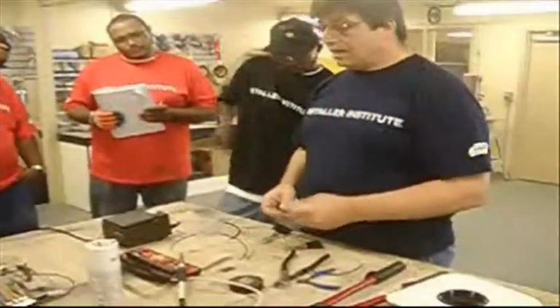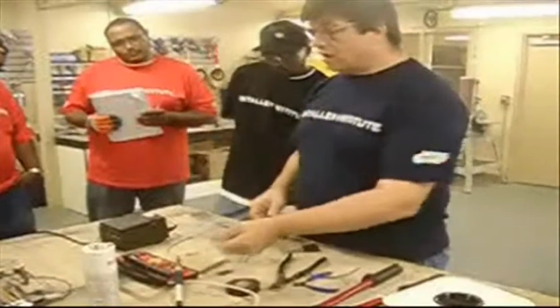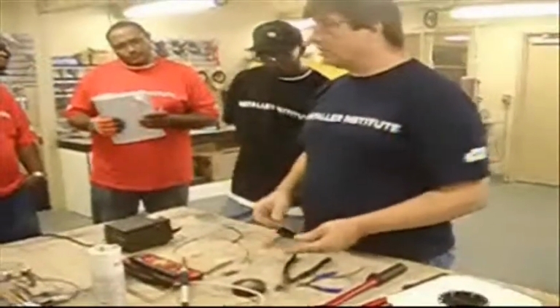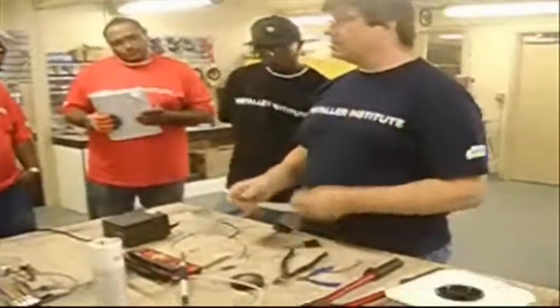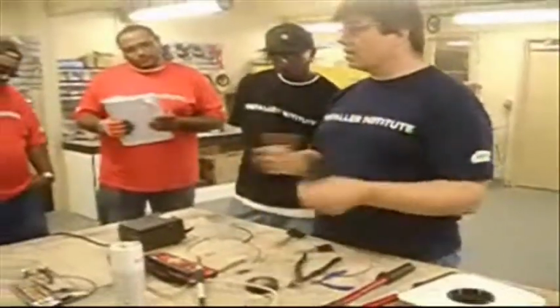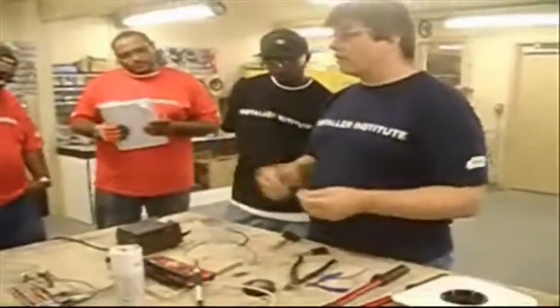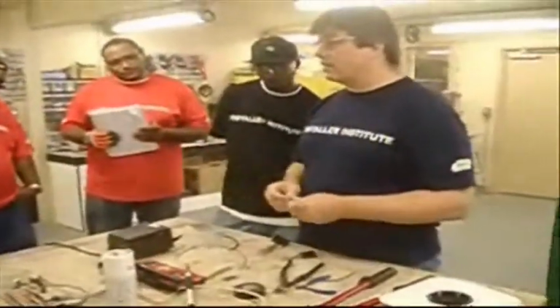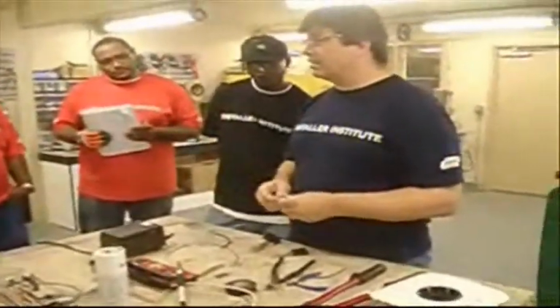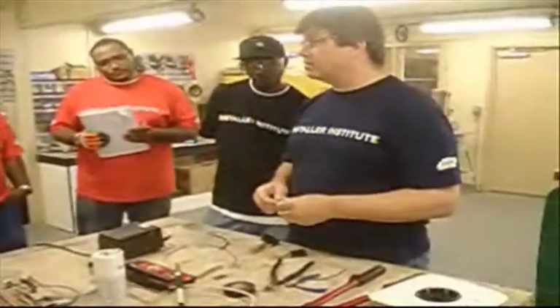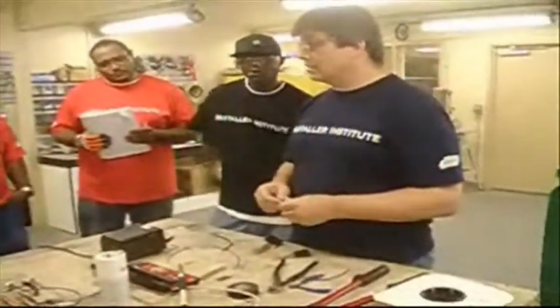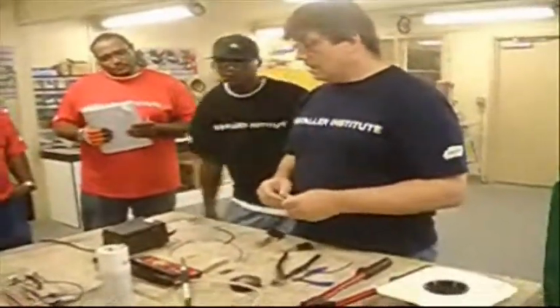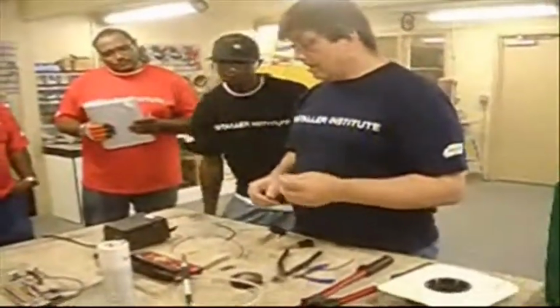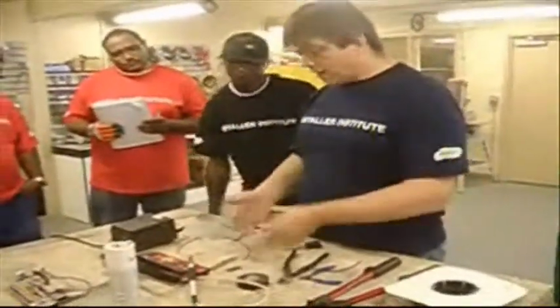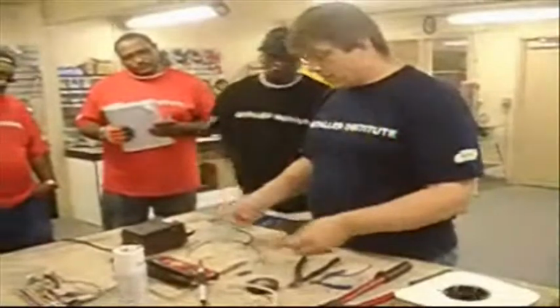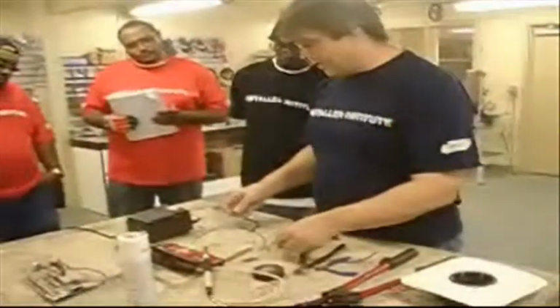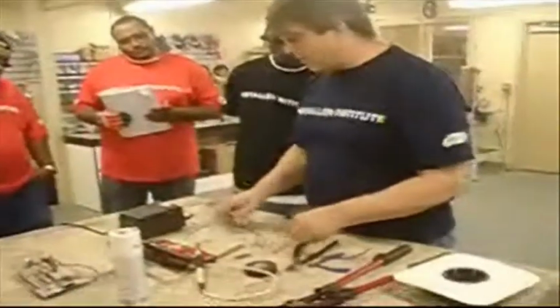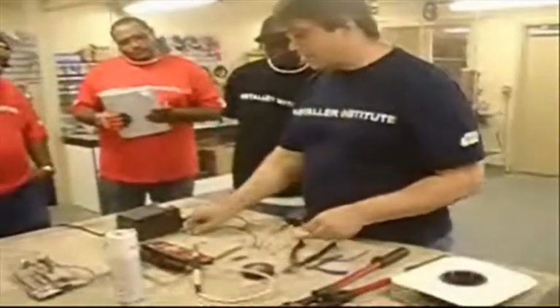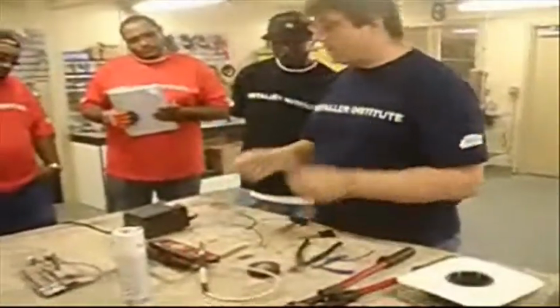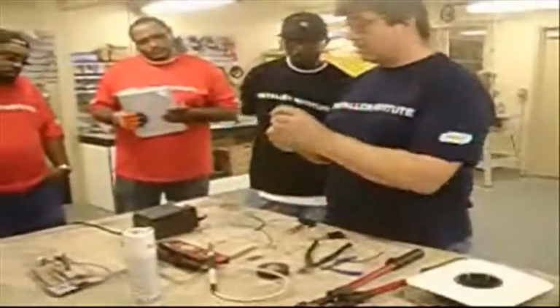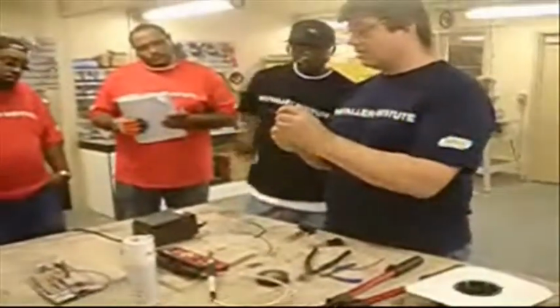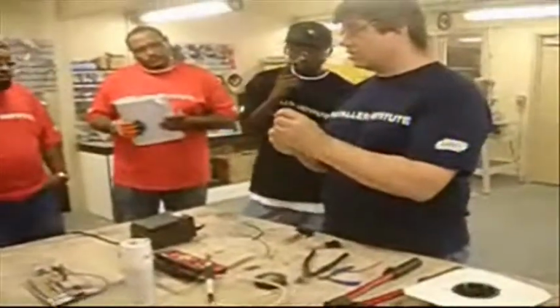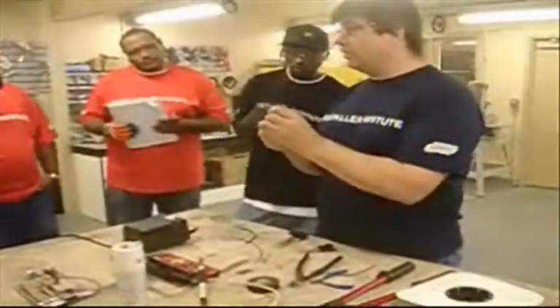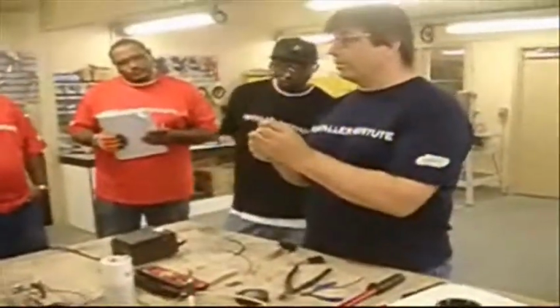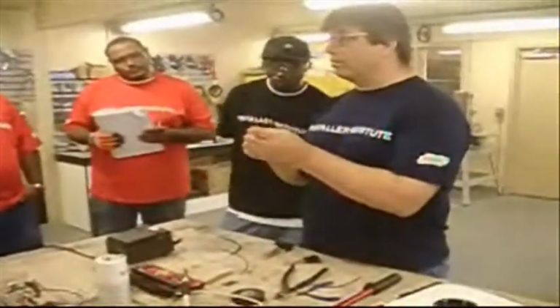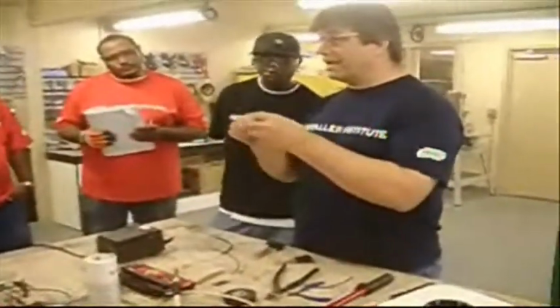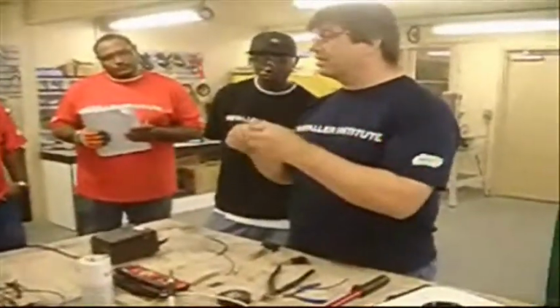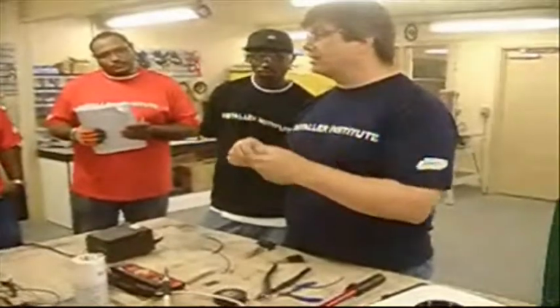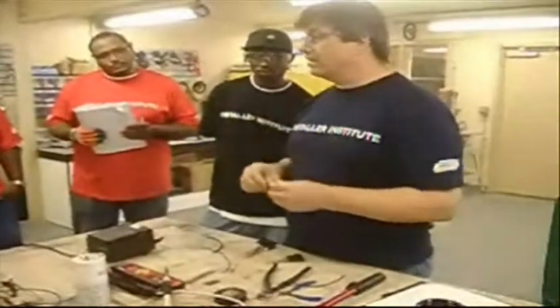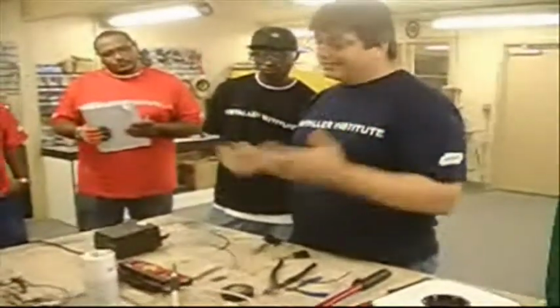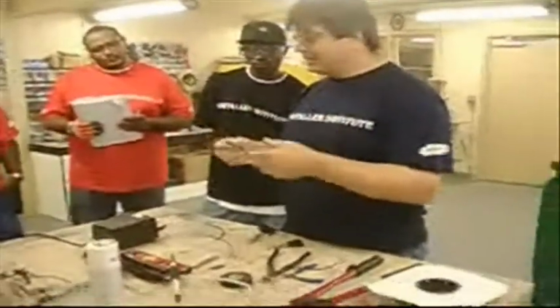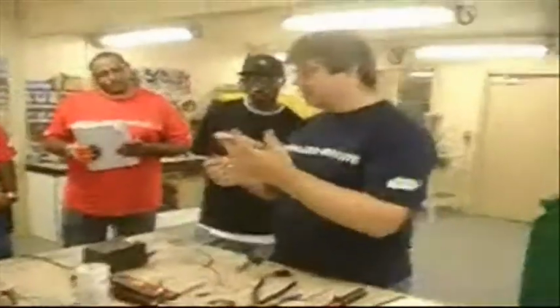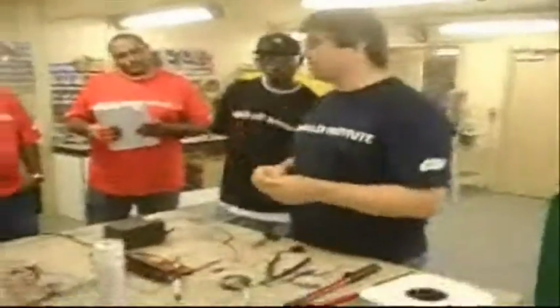It keeps your iron more clean and lets you solder a wider variety of things without damaging it. For wires and stuff, if you get it overheated, what's going to happen is that the insulation is going to melt and burn and turn black and kind of sink back a little bit. It's not a big deal — it just makes it ugly.